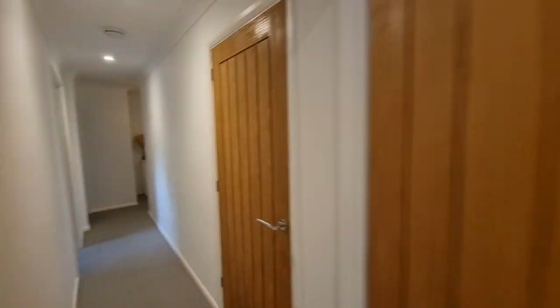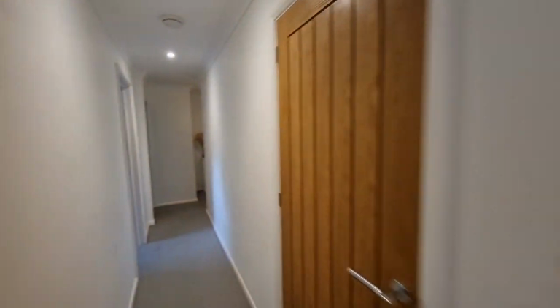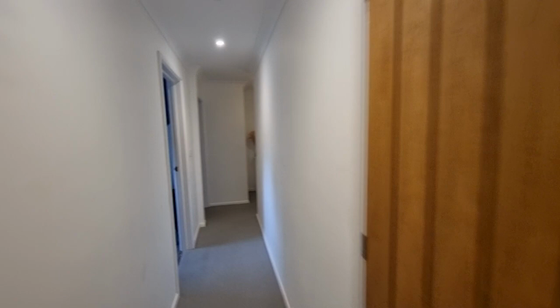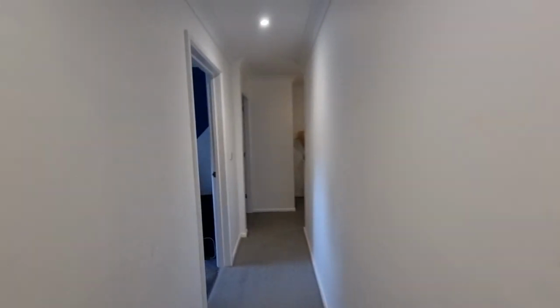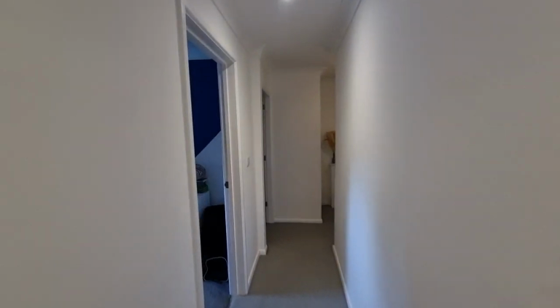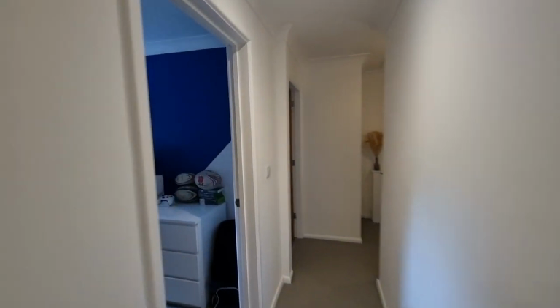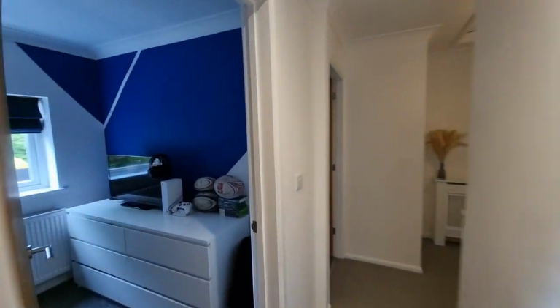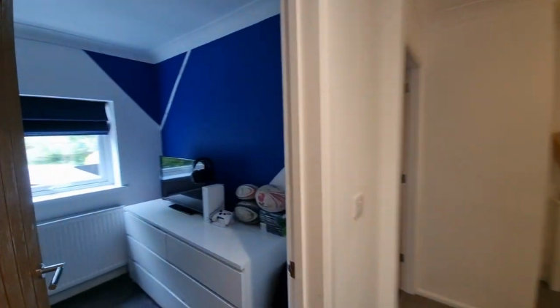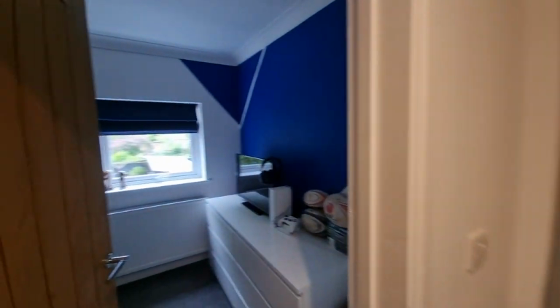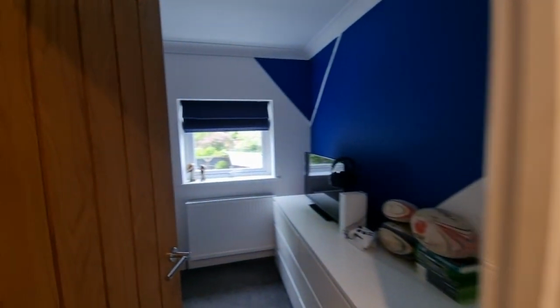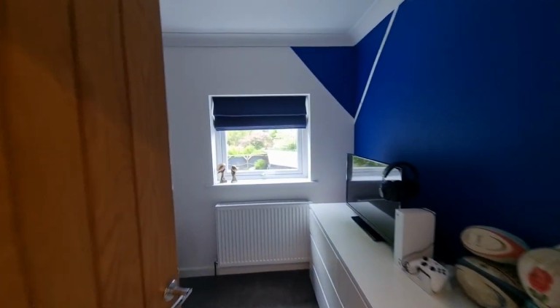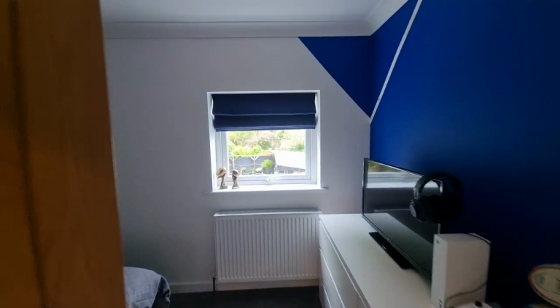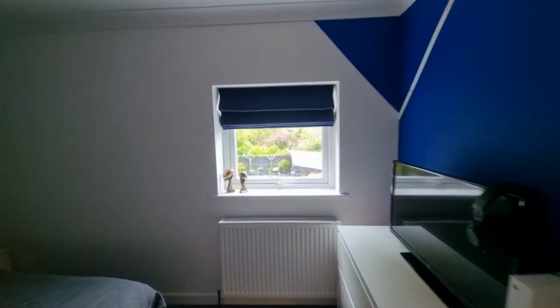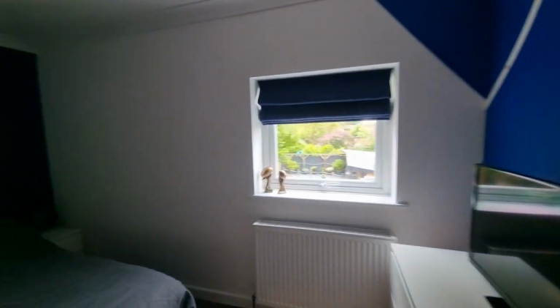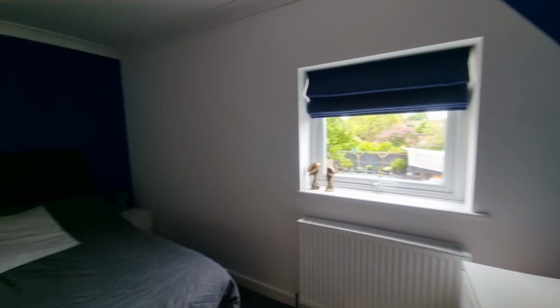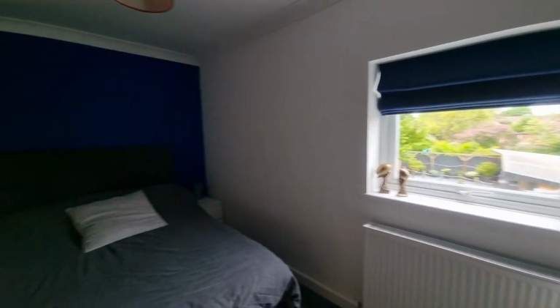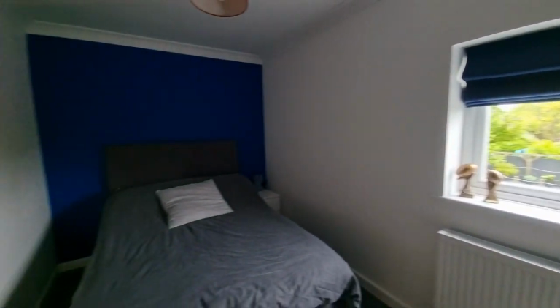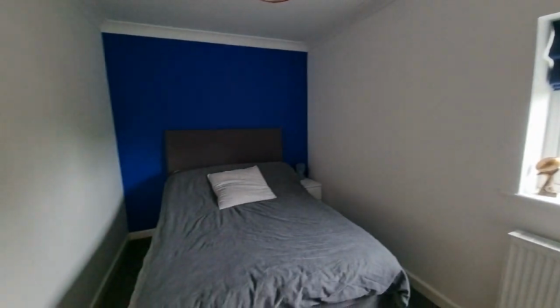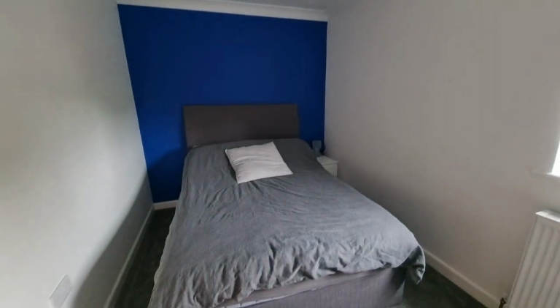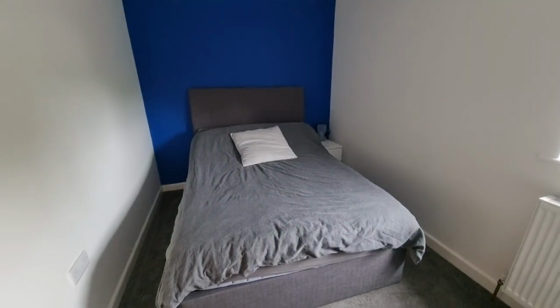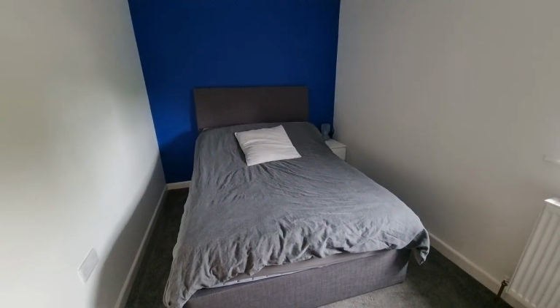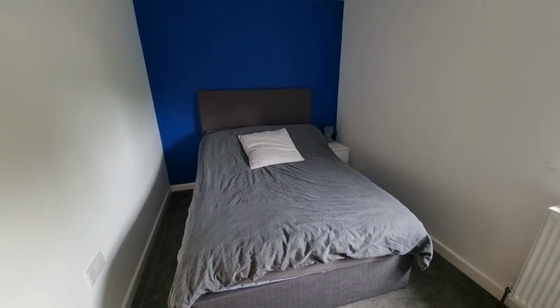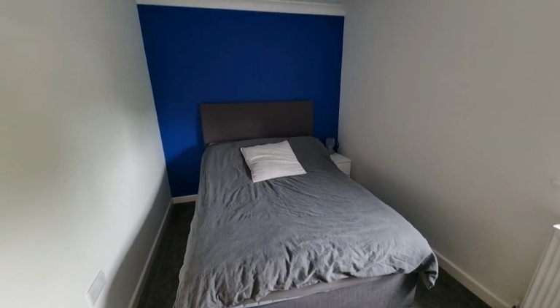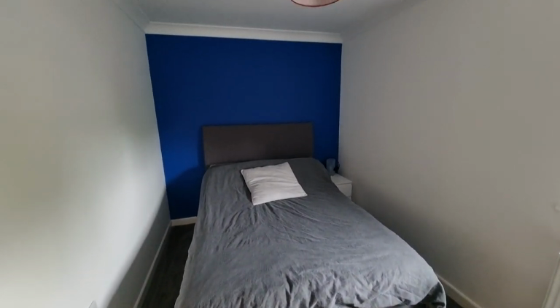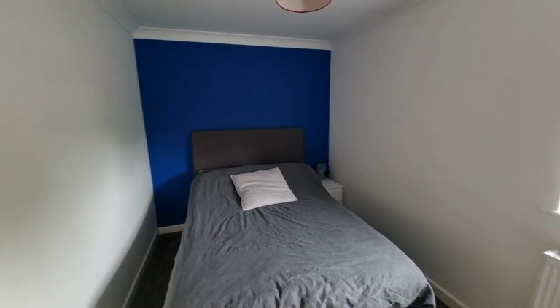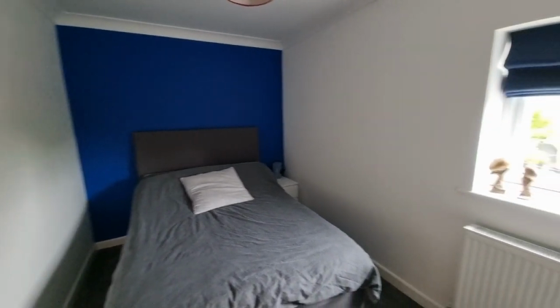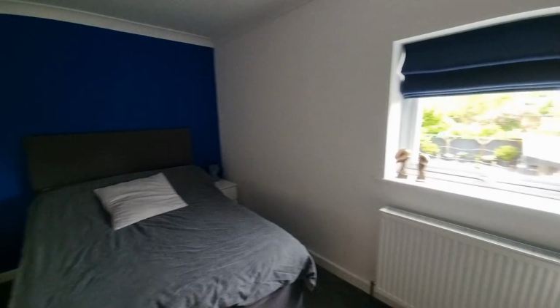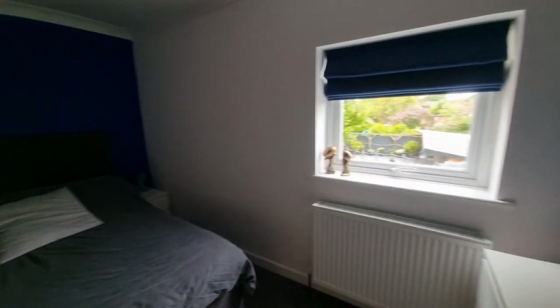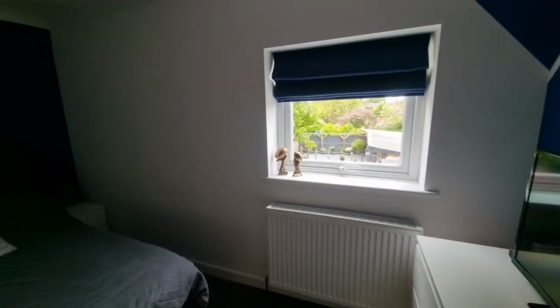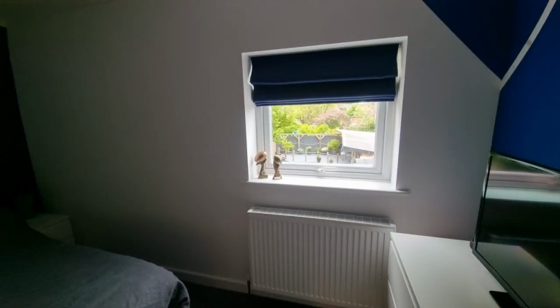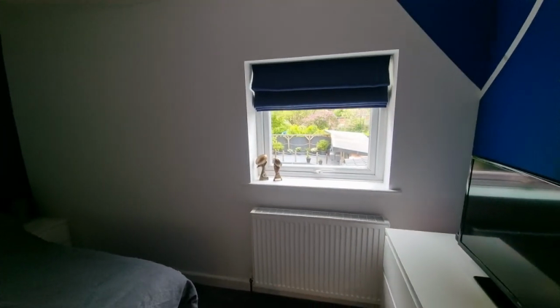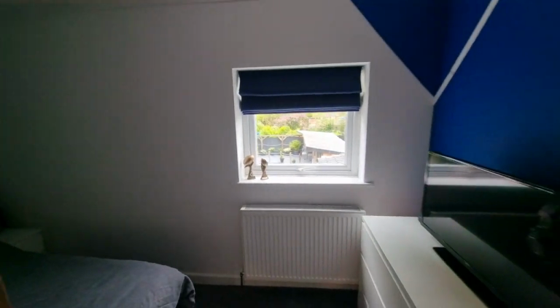Continuing down the landing, we've got another bedroom — as you can see there's a double bed in here as well, so another good size bedroom, with a window this time to the rear.